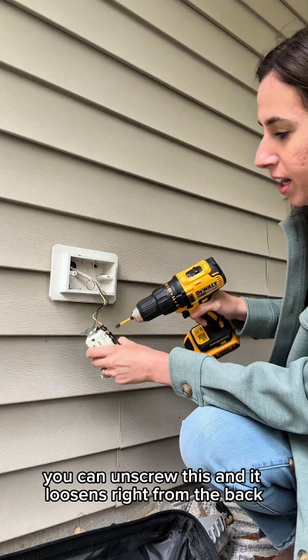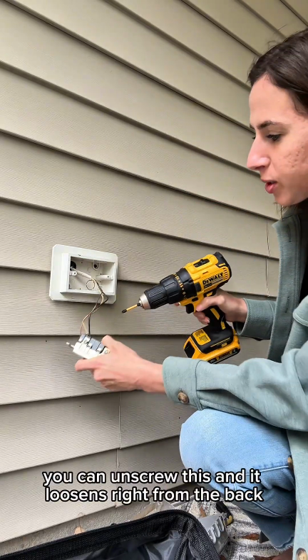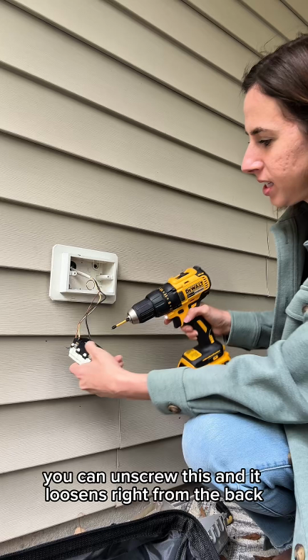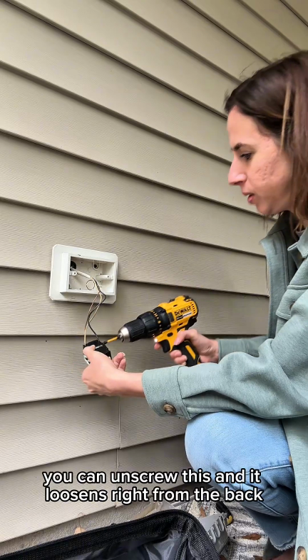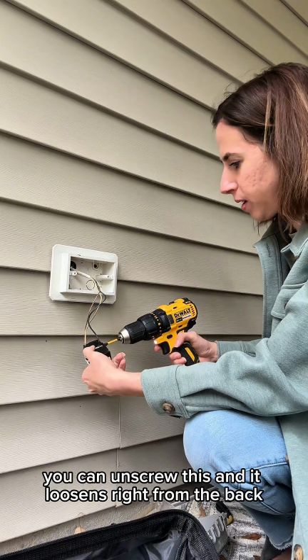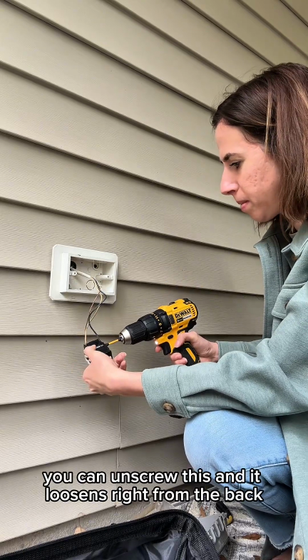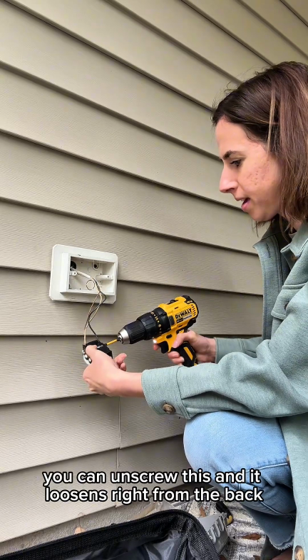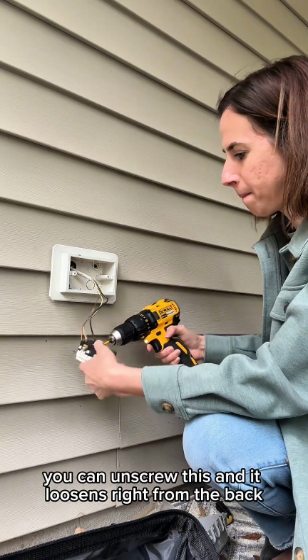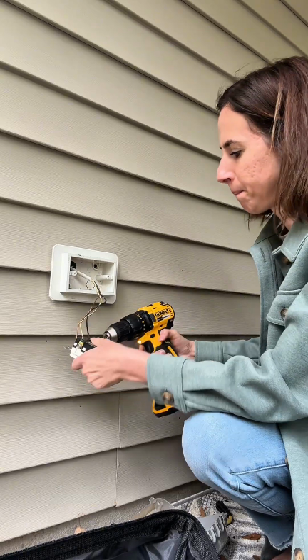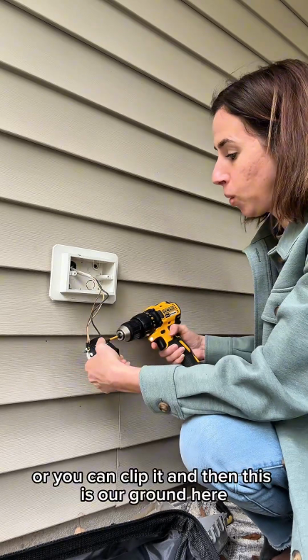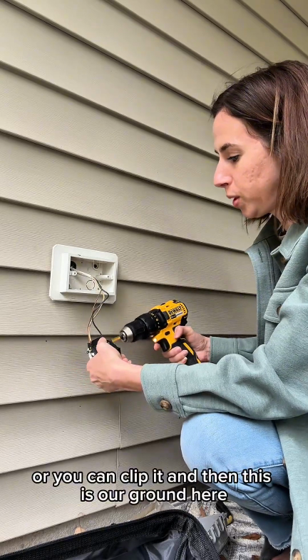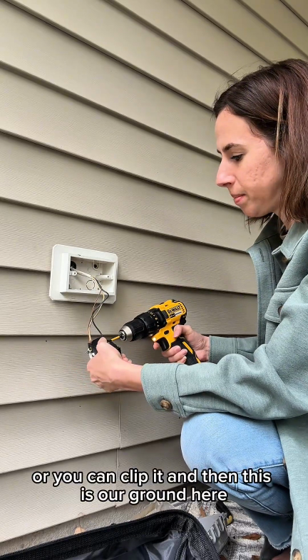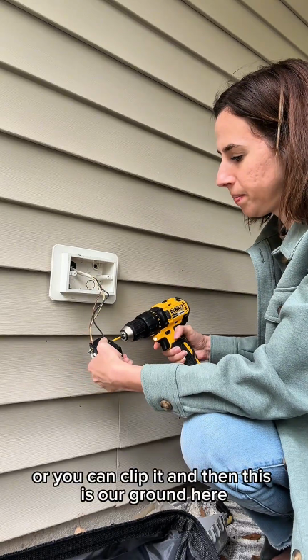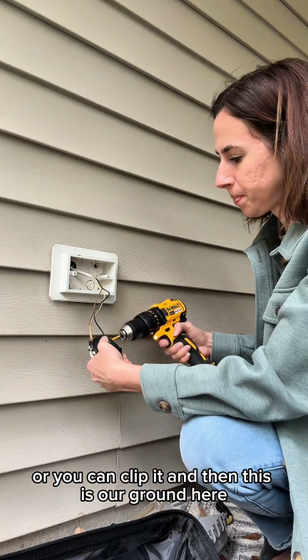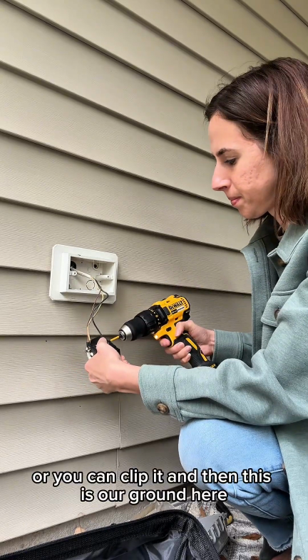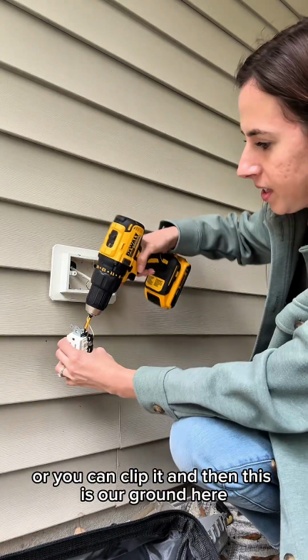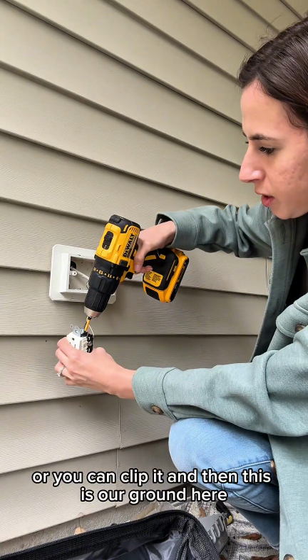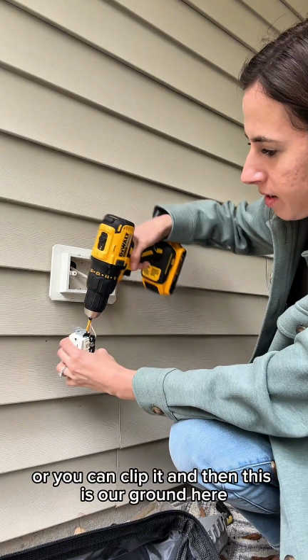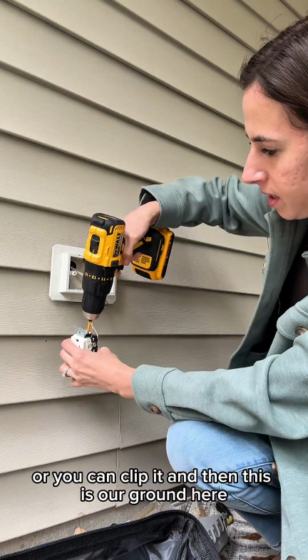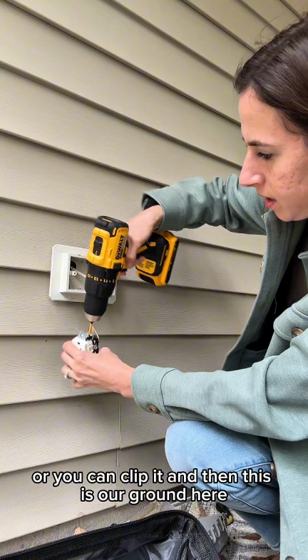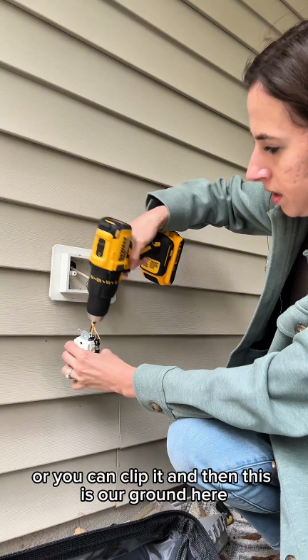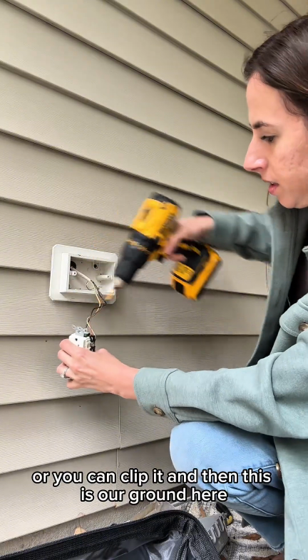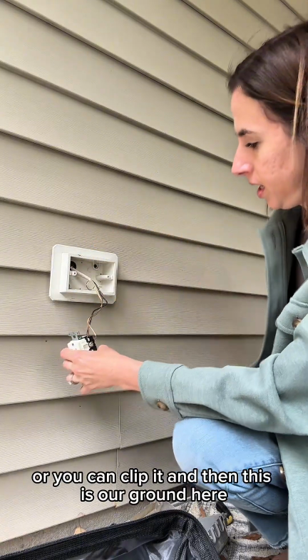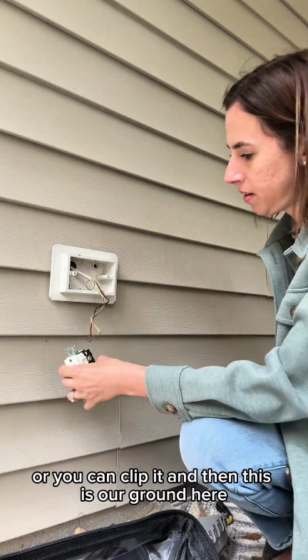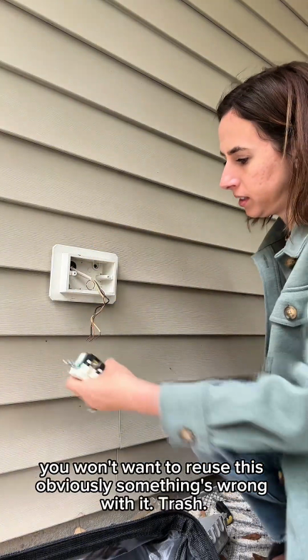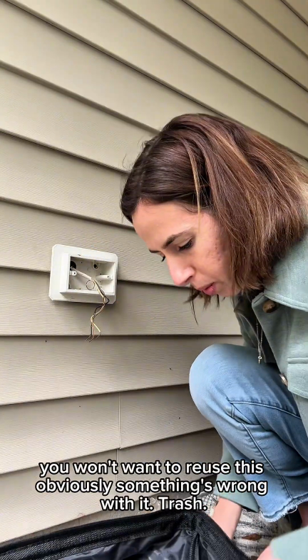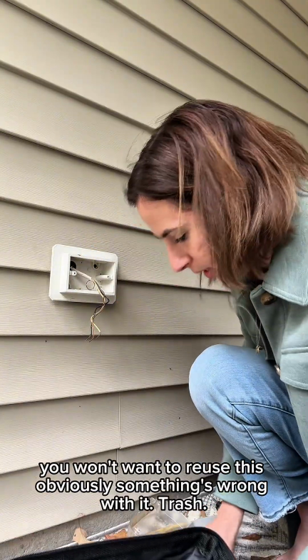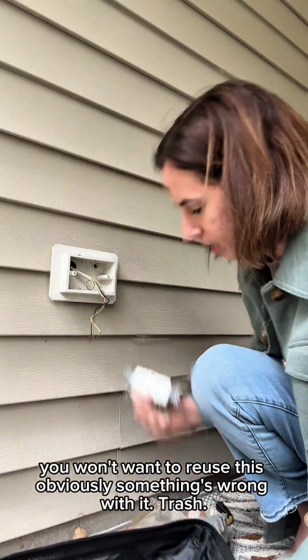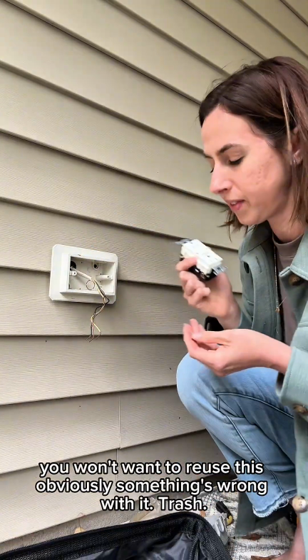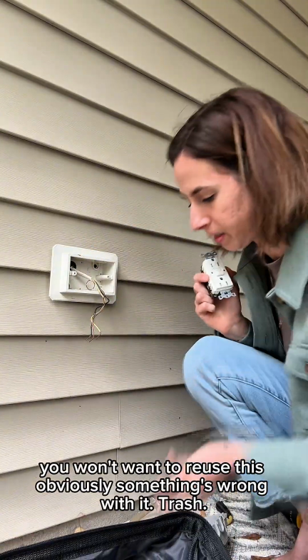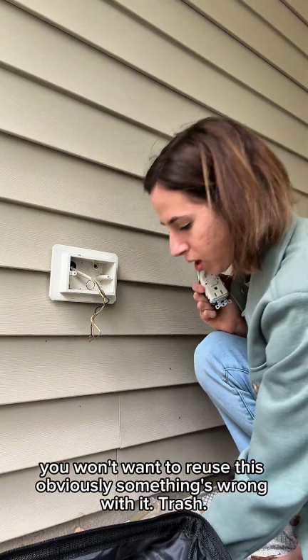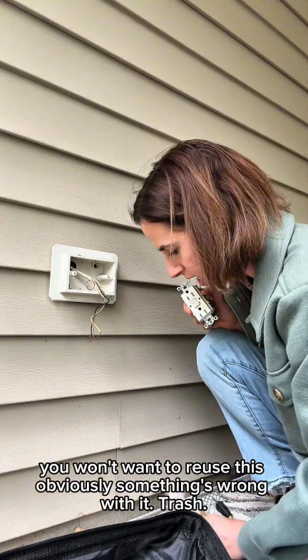You can unscrew this and it loosens right from the back, or you can clip it. And then this is our ground here. You won't want to reuse this — obviously something's wrong with it, trash it.